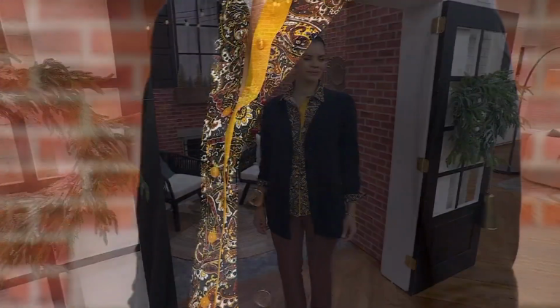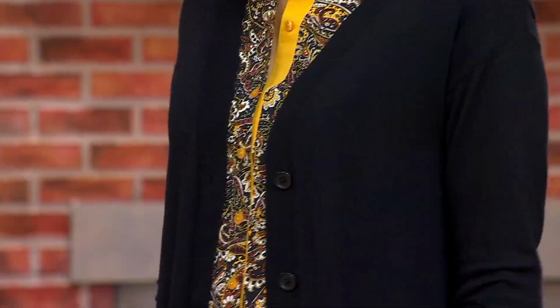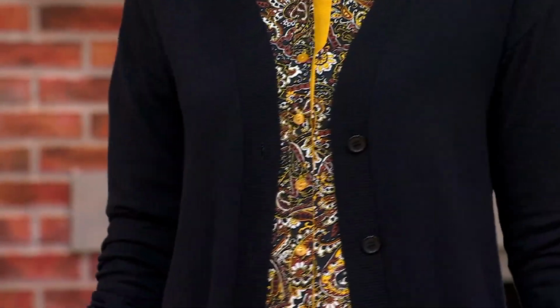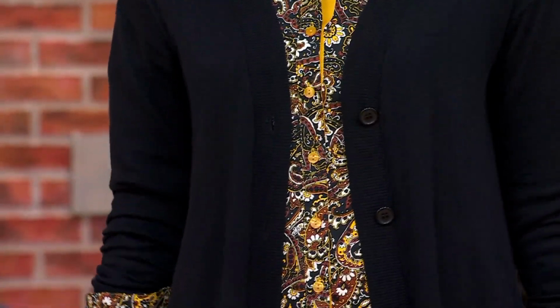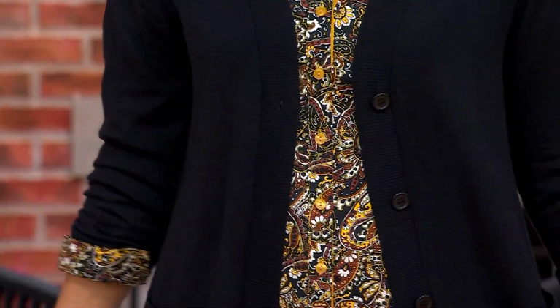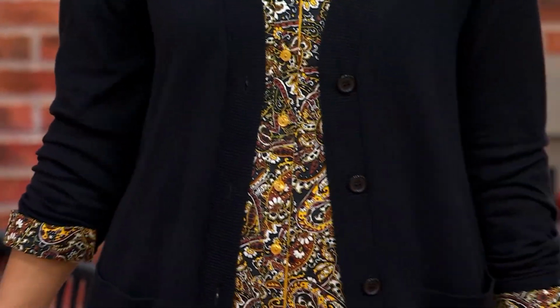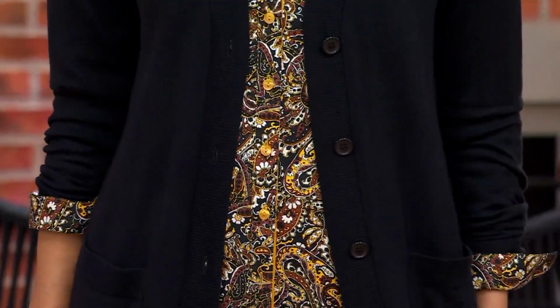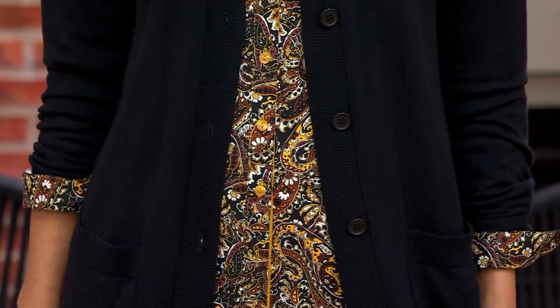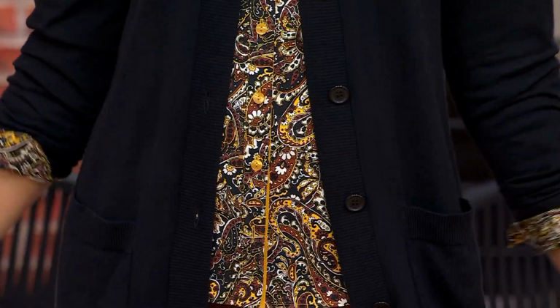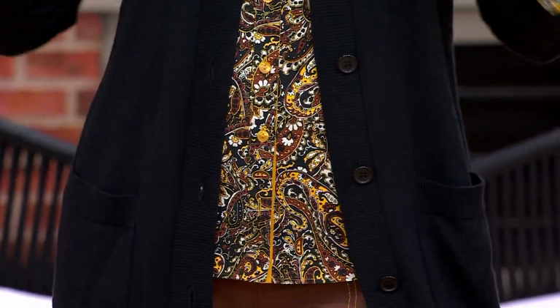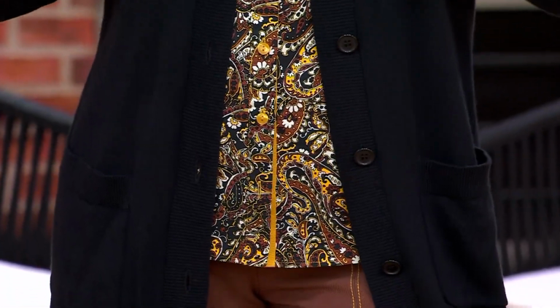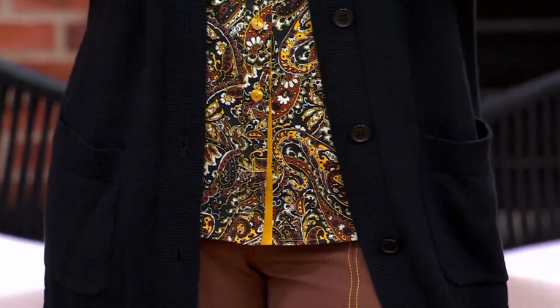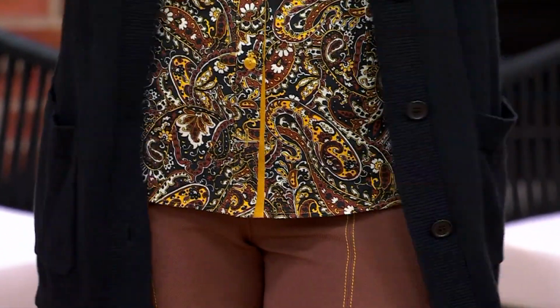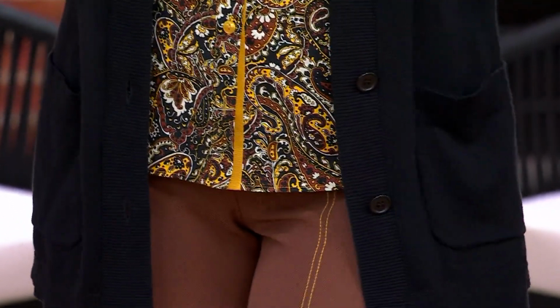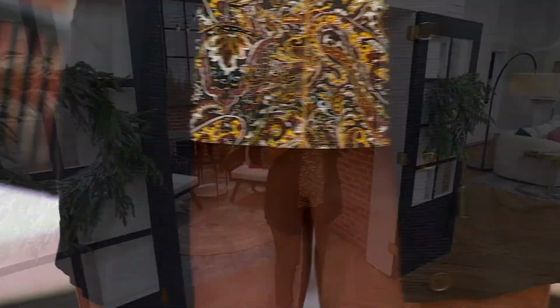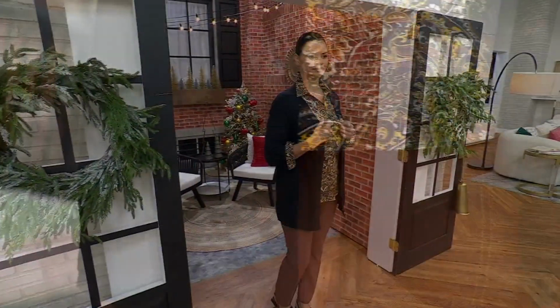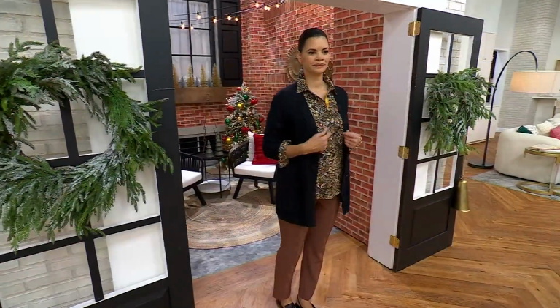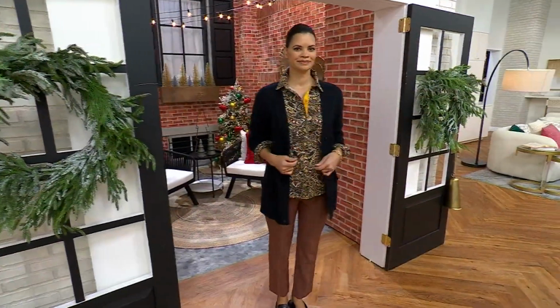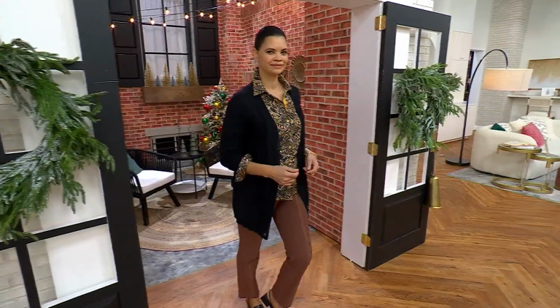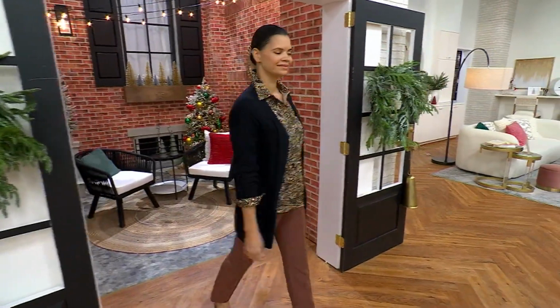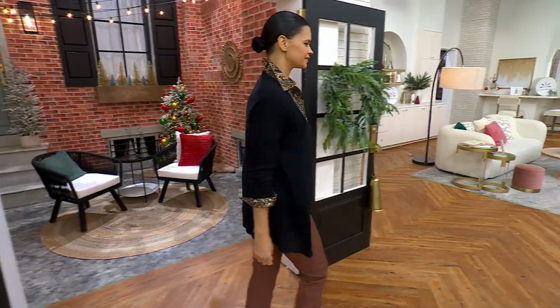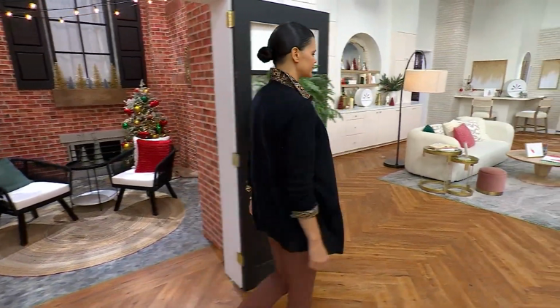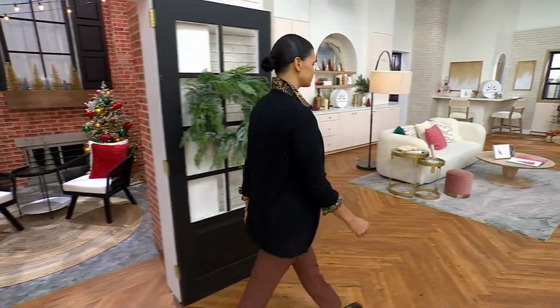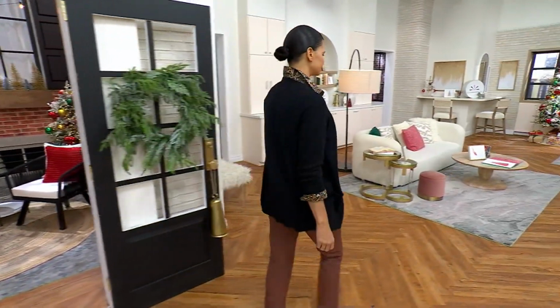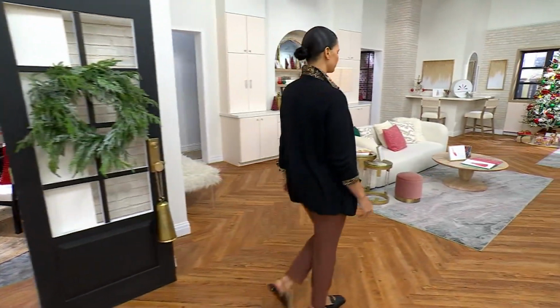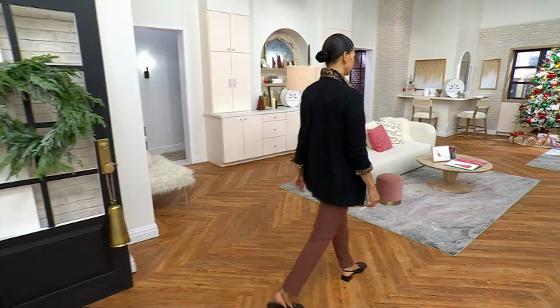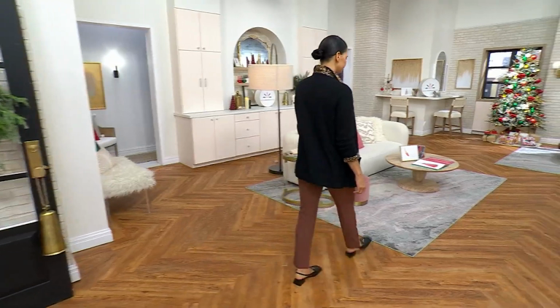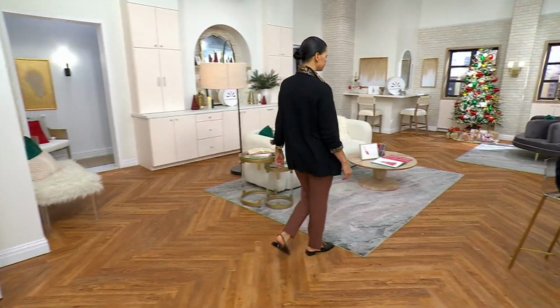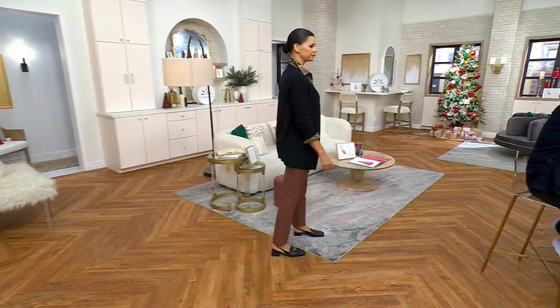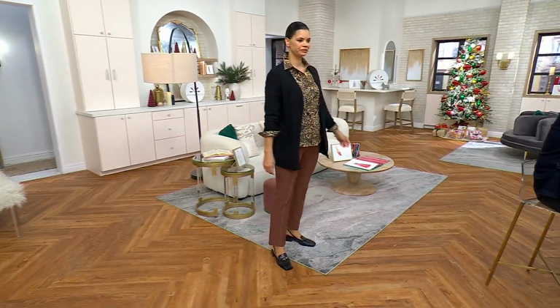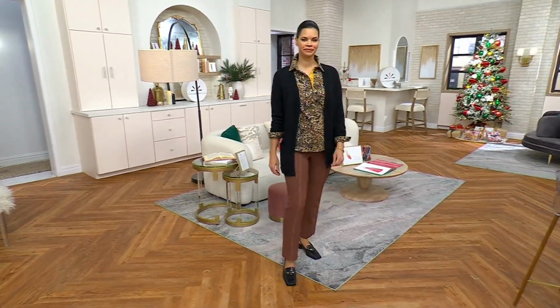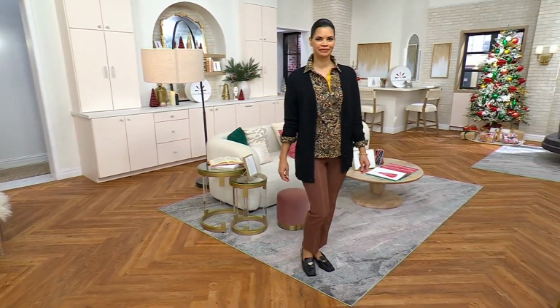So this is a poplin blouse, but look at the word stretch in the title. It is 96% cotton, 4% spandex, so that means you get that button-up, crisp look without the crisp feel.